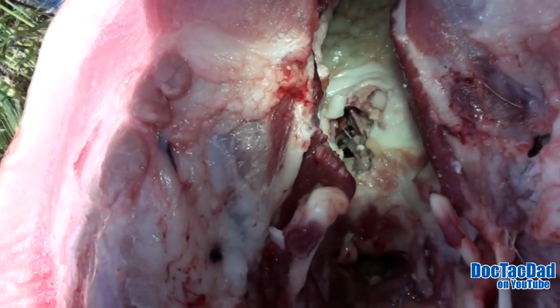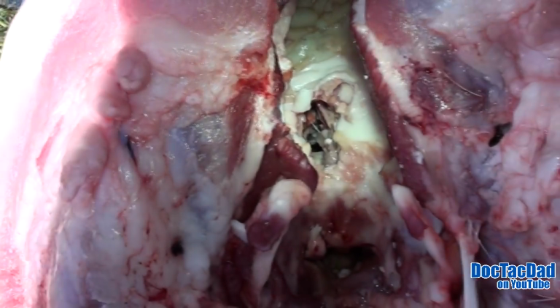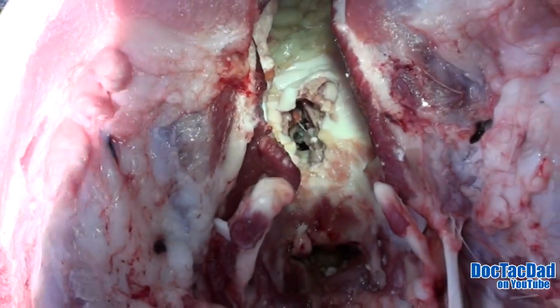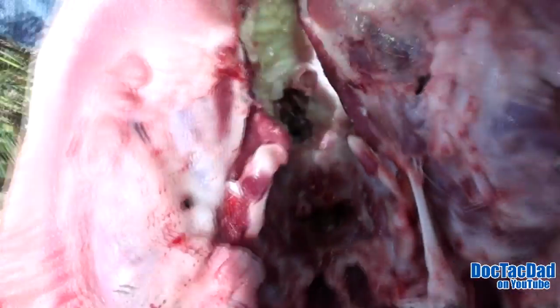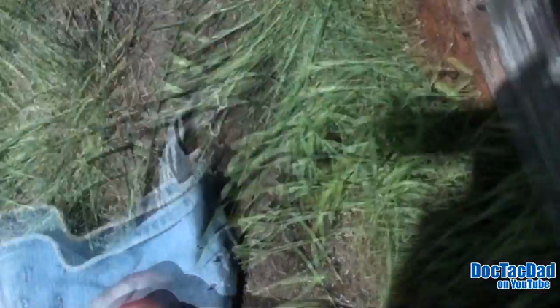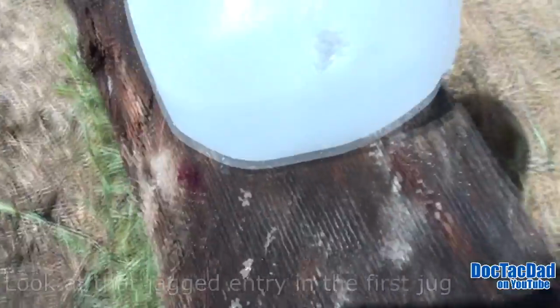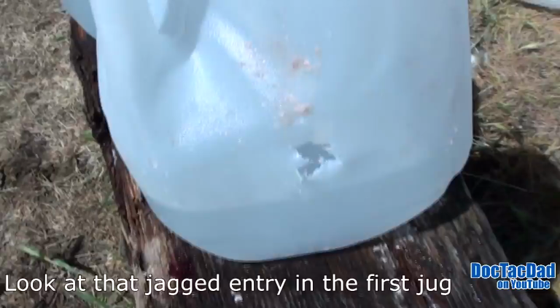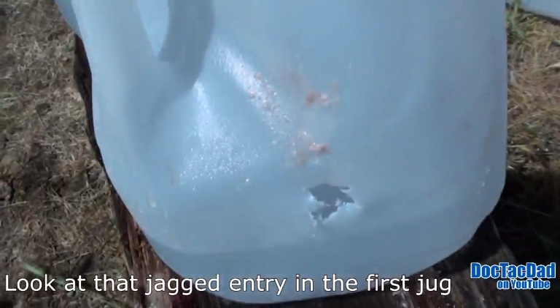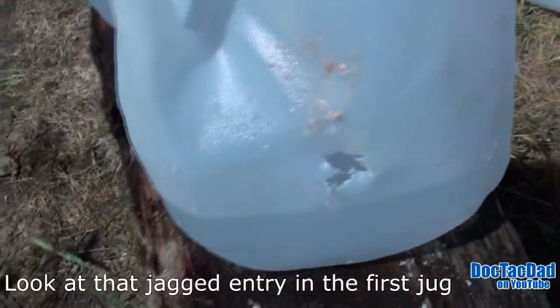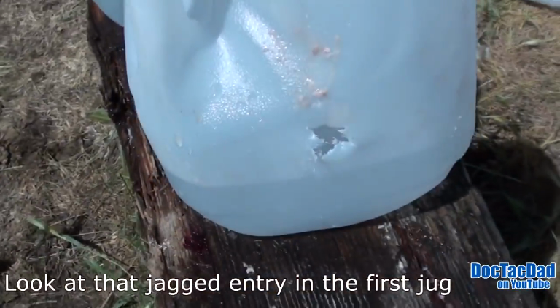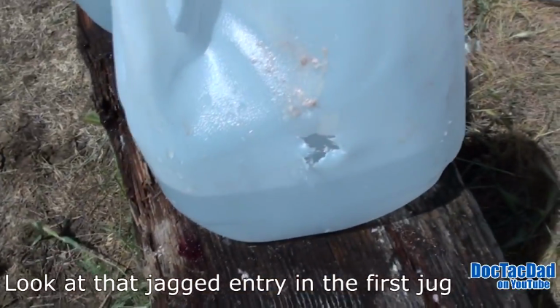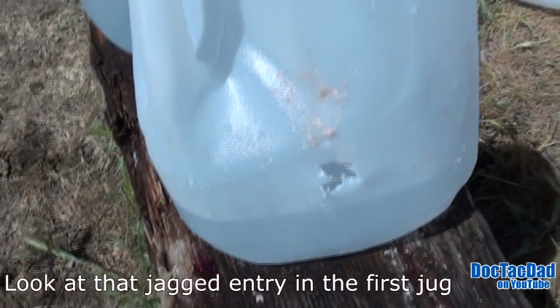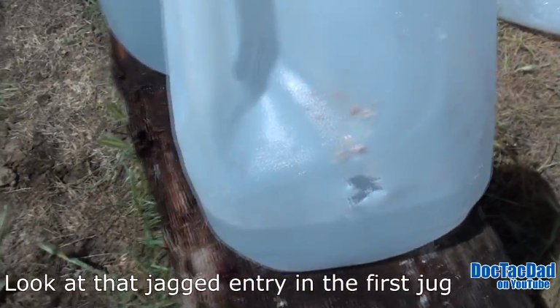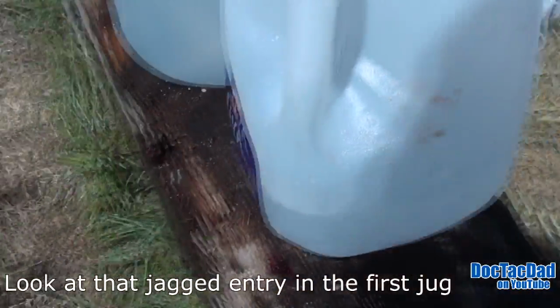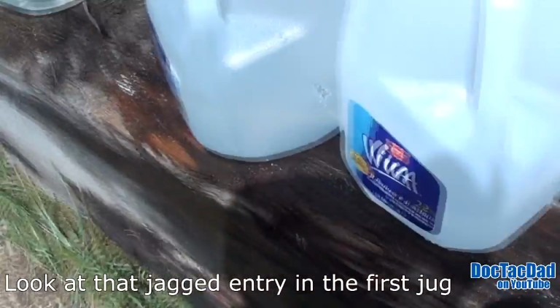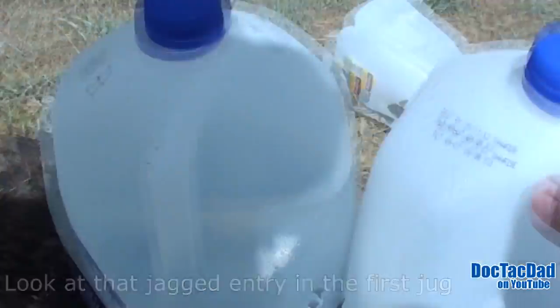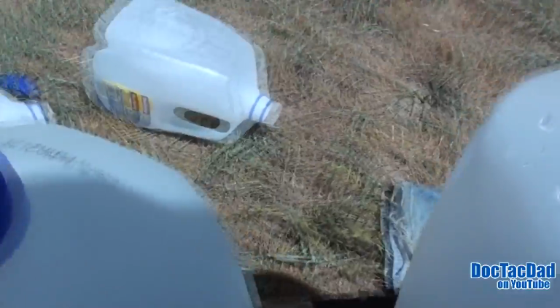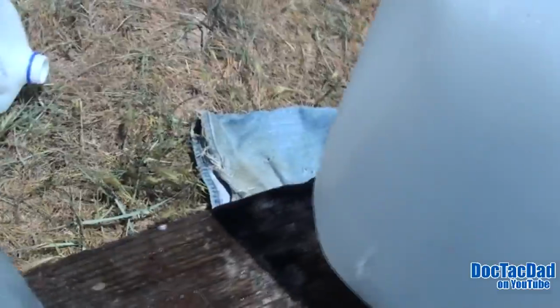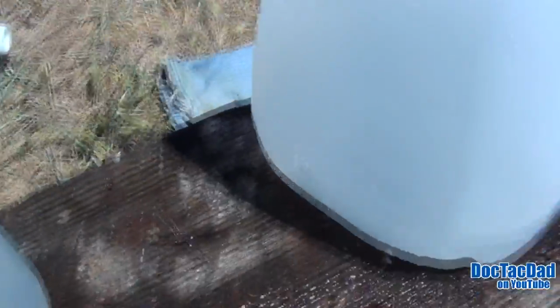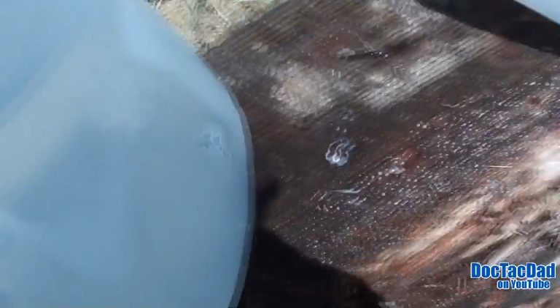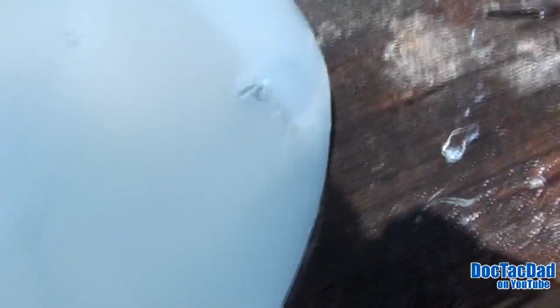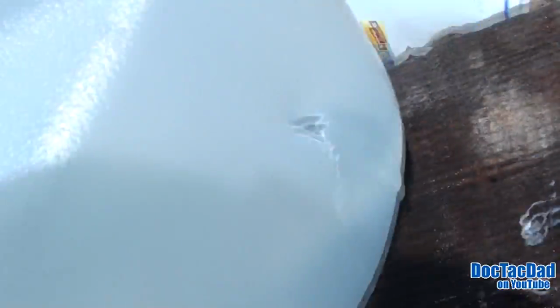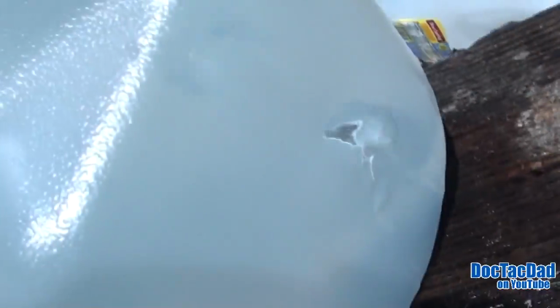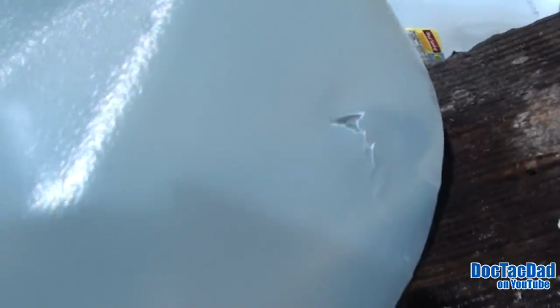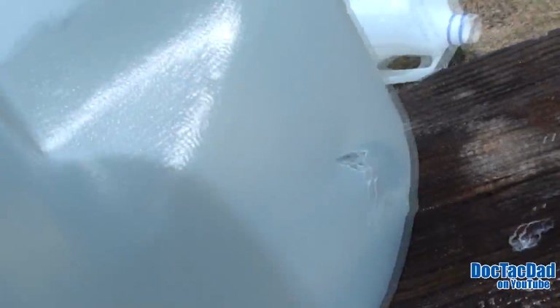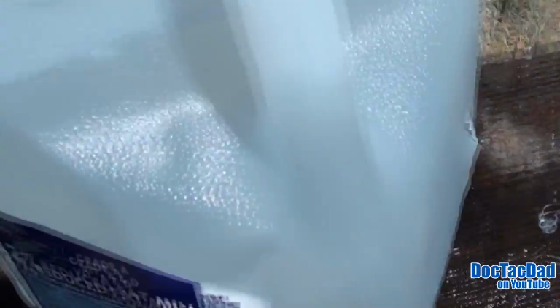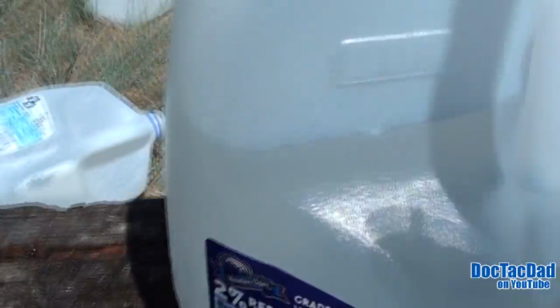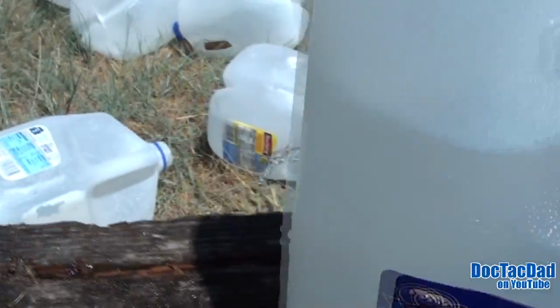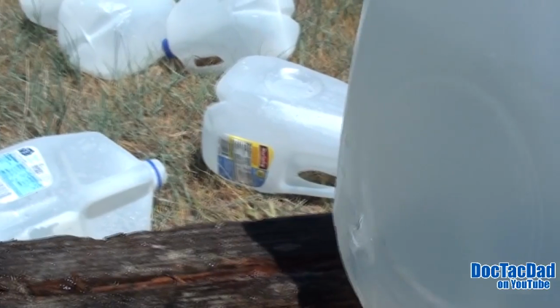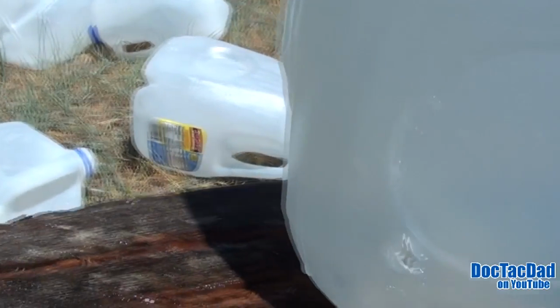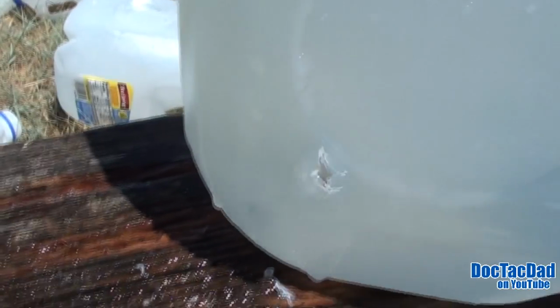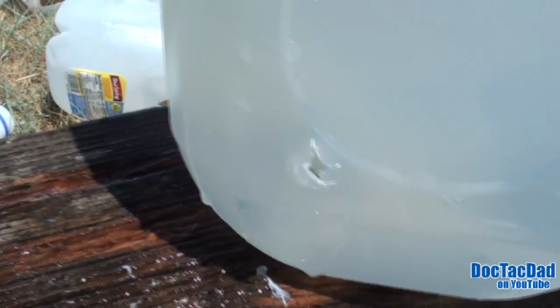And definitely some major devastation. We went through — there's our first jug. So we had clean penetration all the way through the first jug. And then that's the entrance into the second jug.